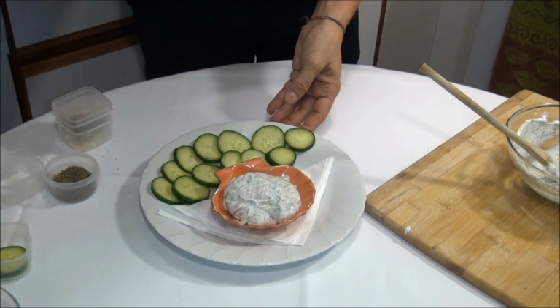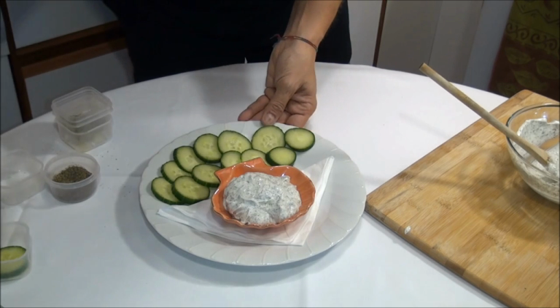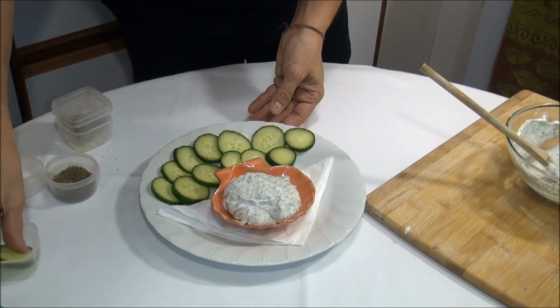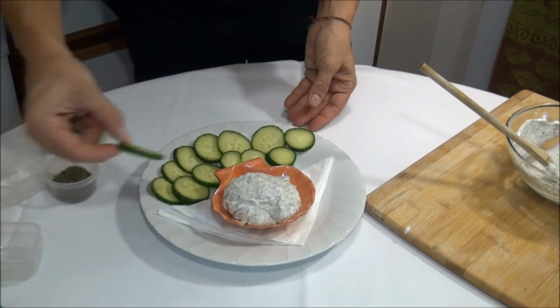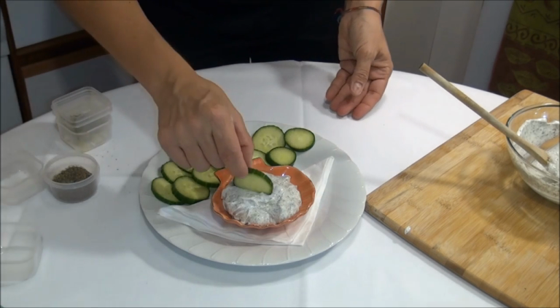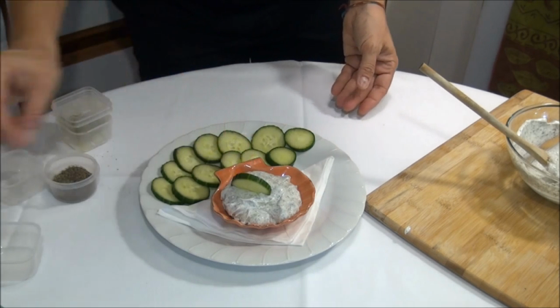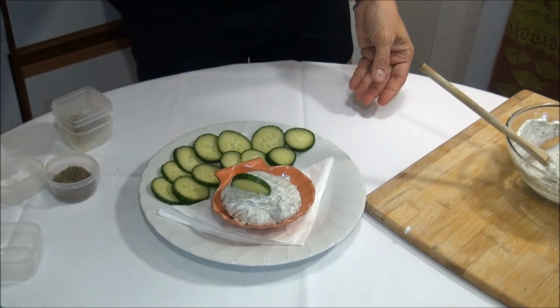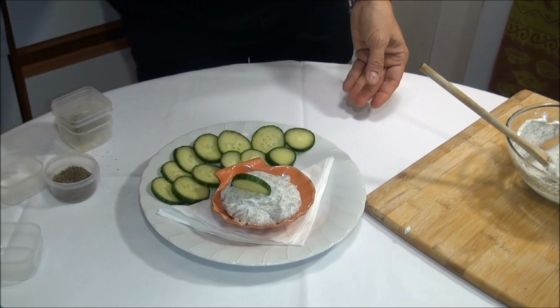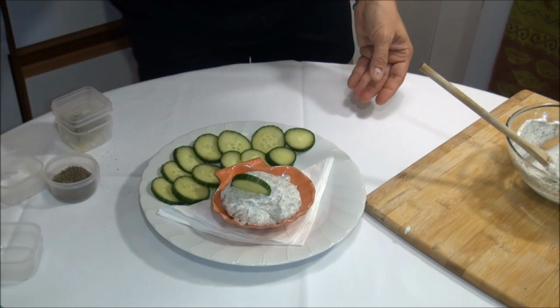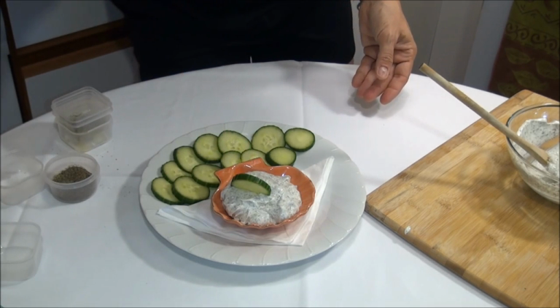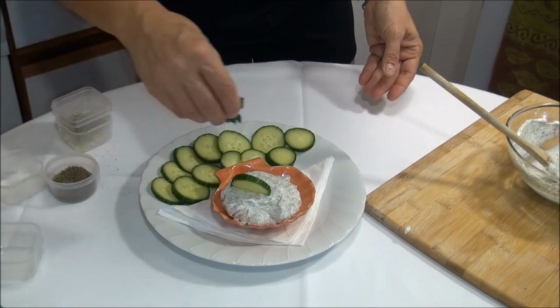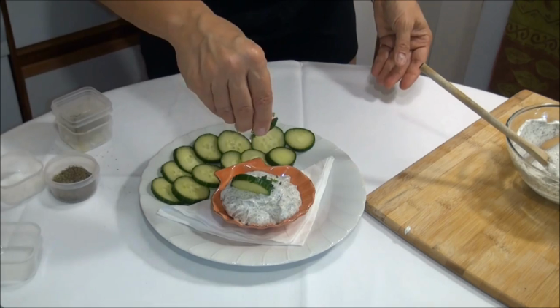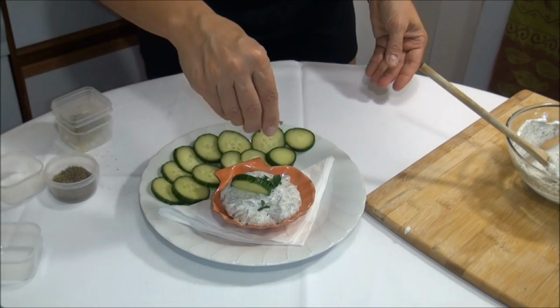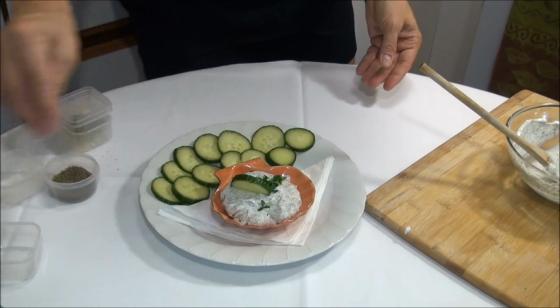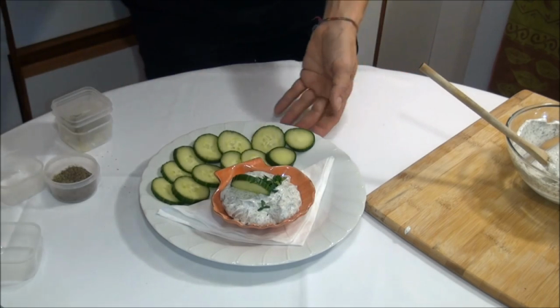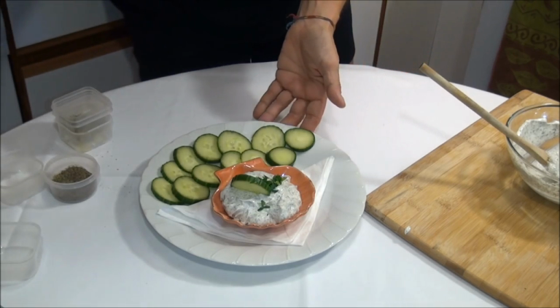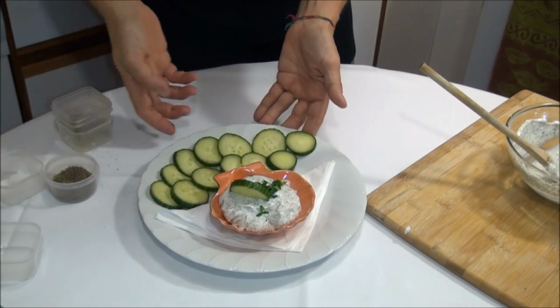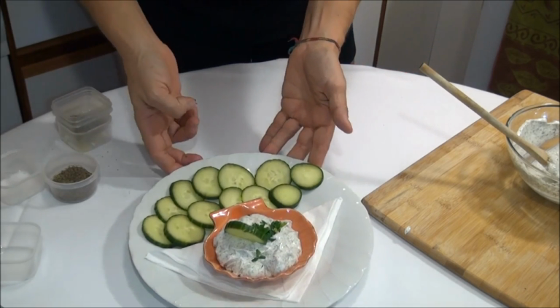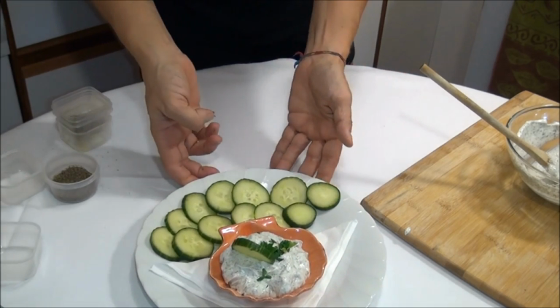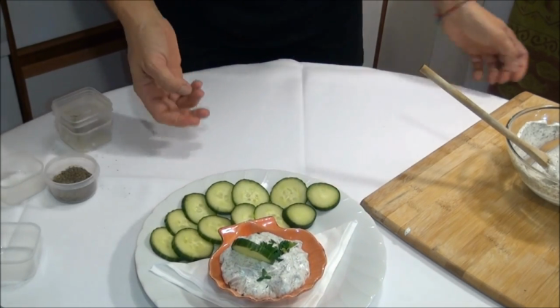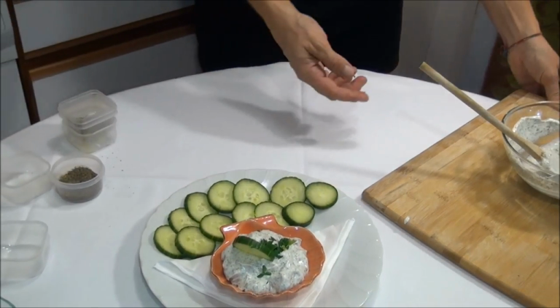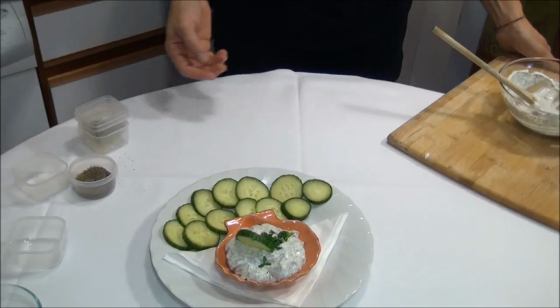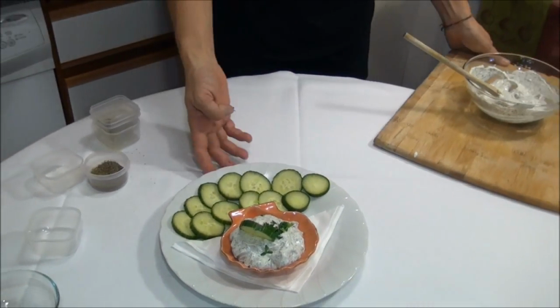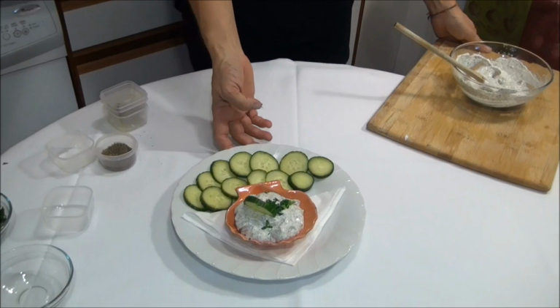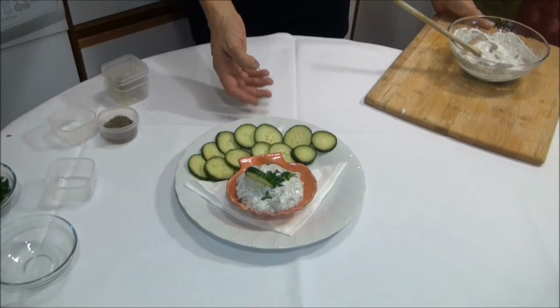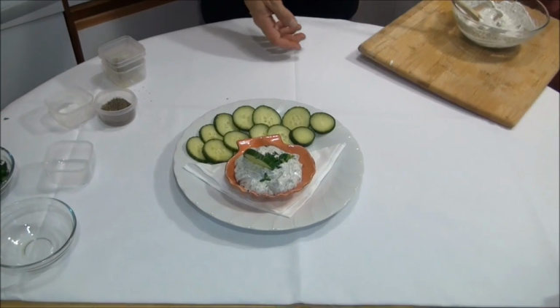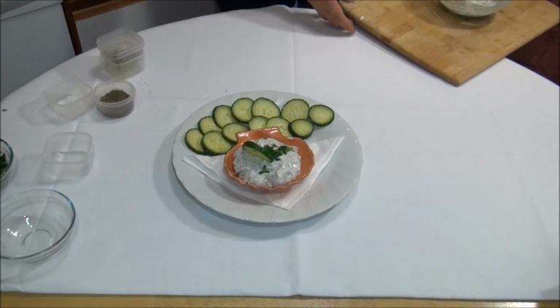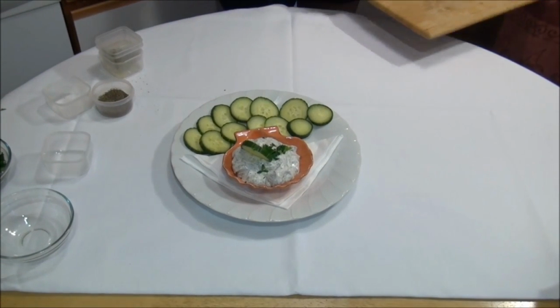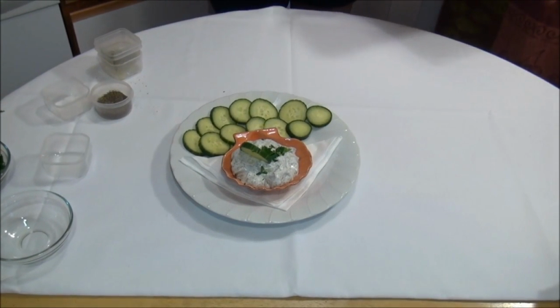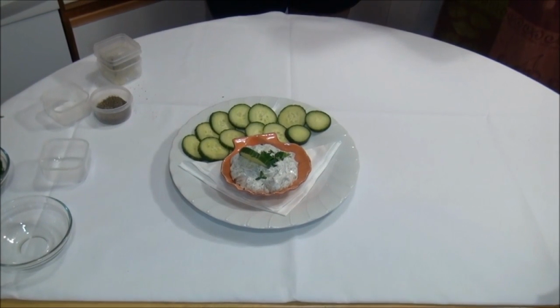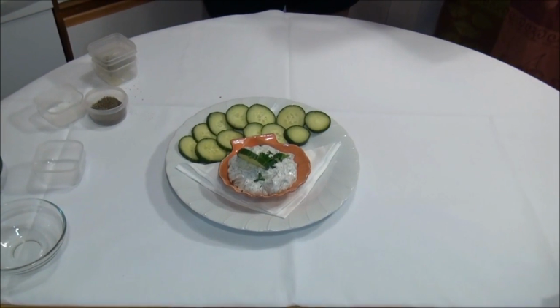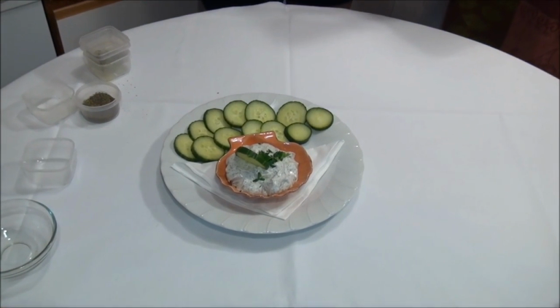Okay, now we grab one cucumber, put it over here, and a little bit of parsley too. And voila, your cucumber dip is ready! Don't forget to thumbs up my video and subscribe to my channel for more great recipes. Bye-bye.